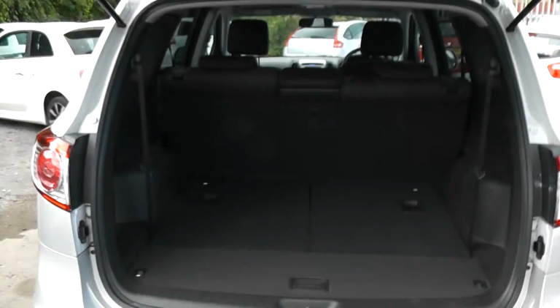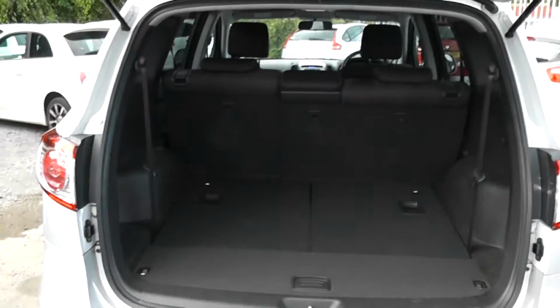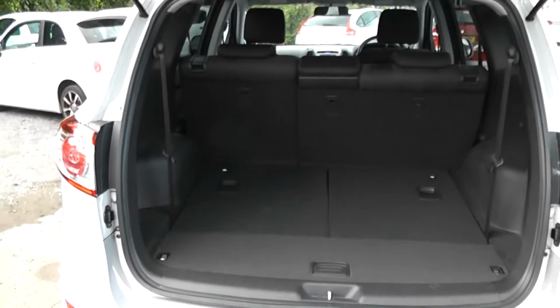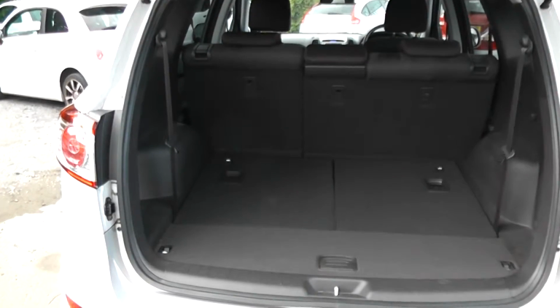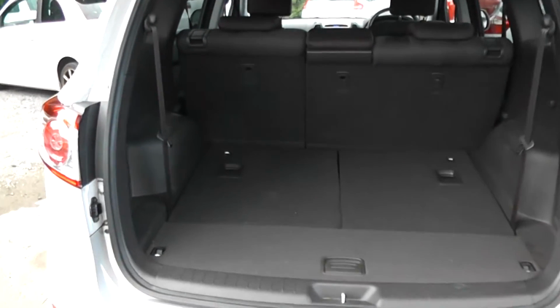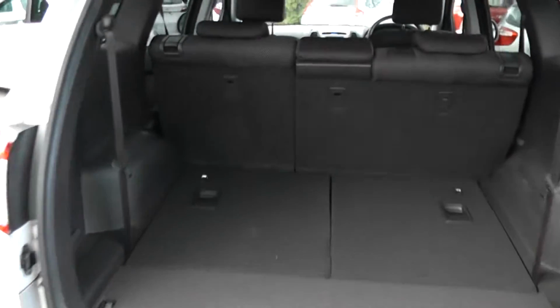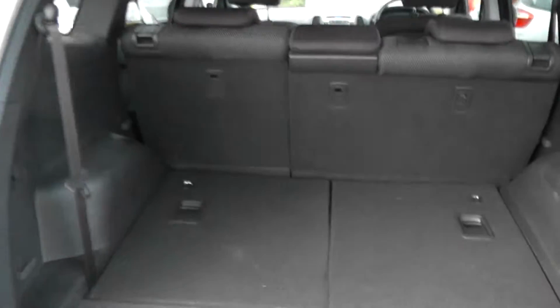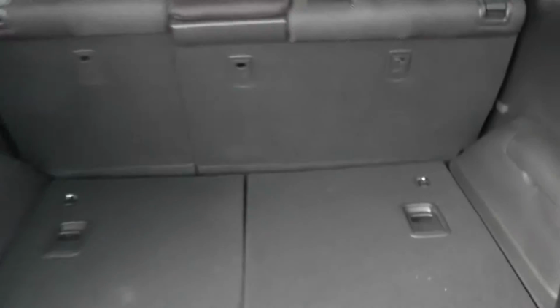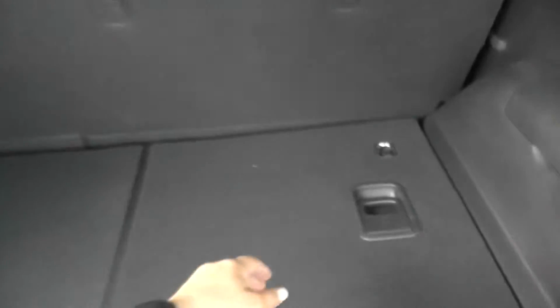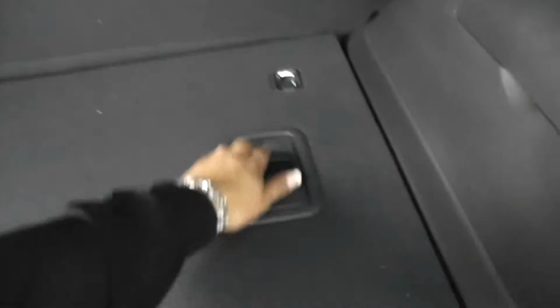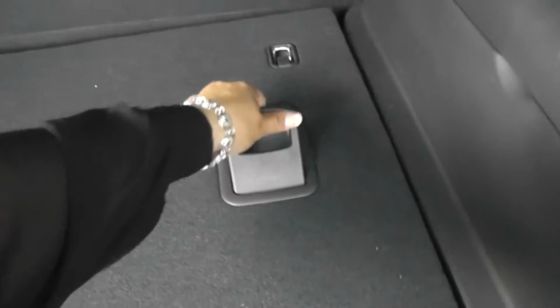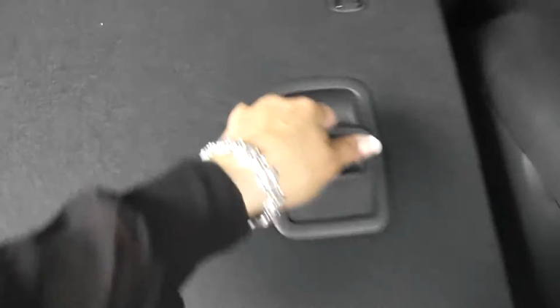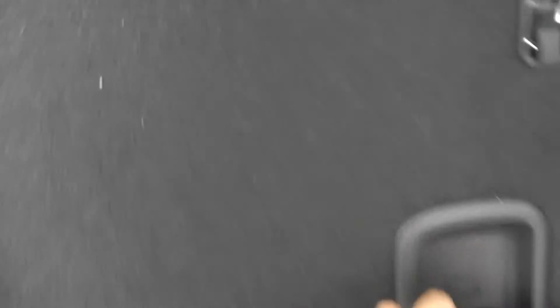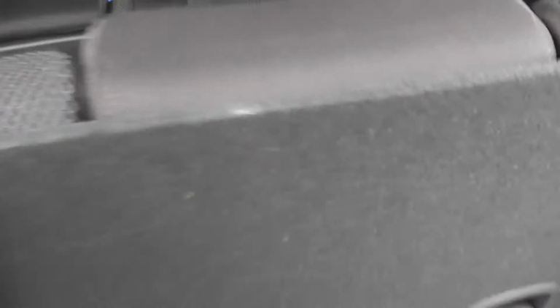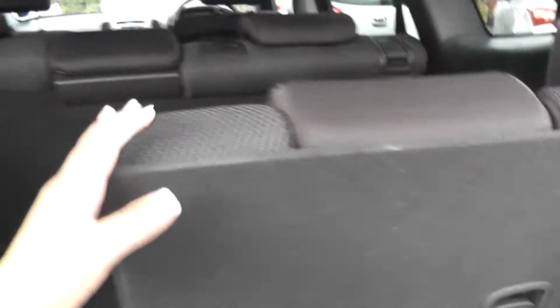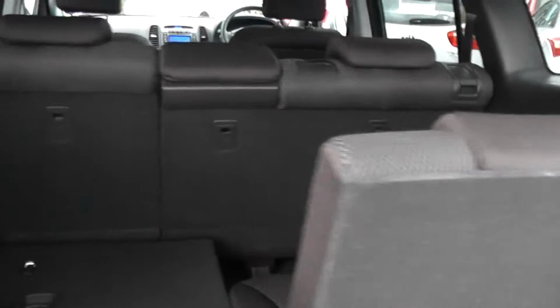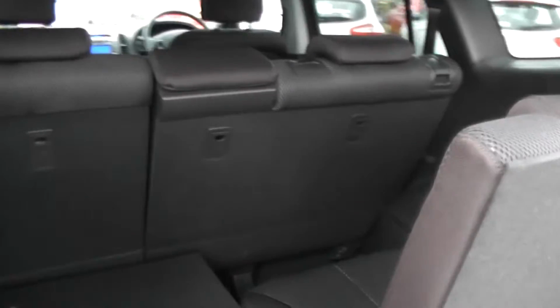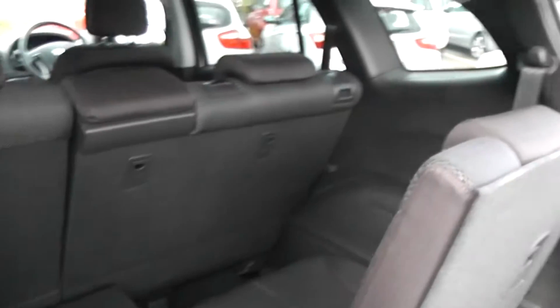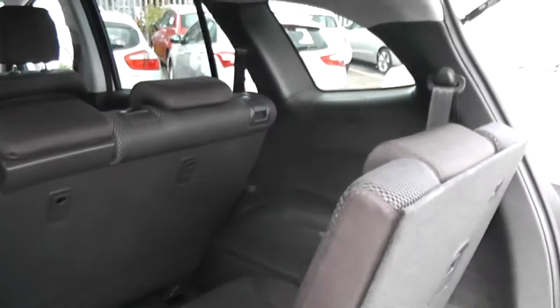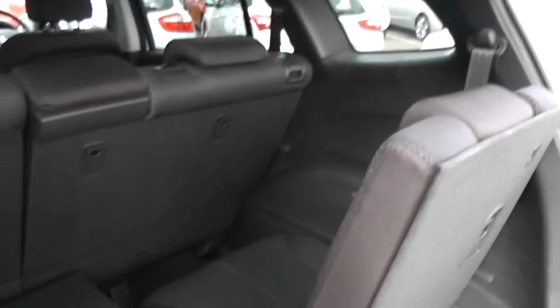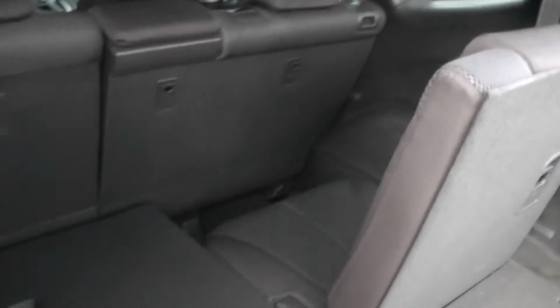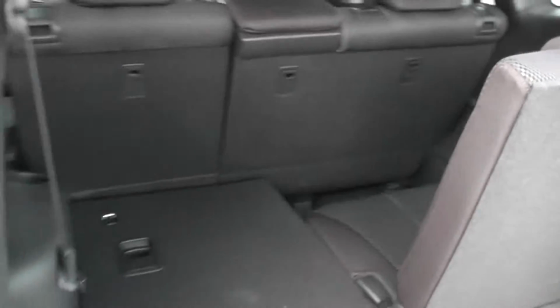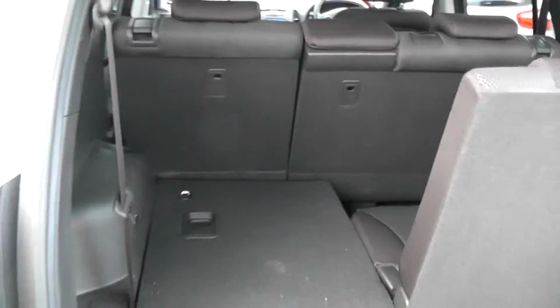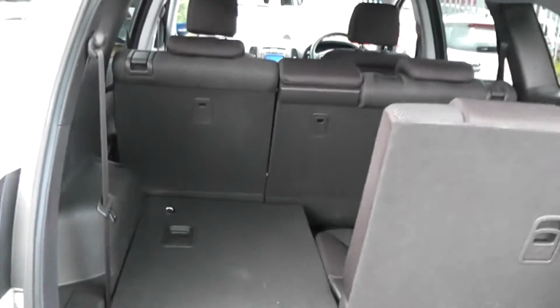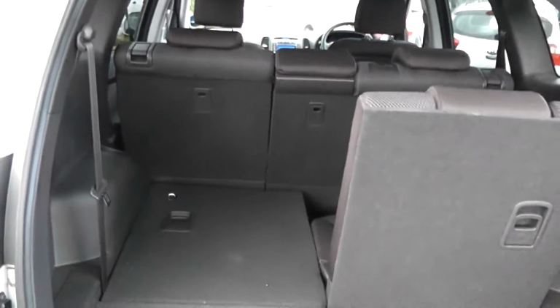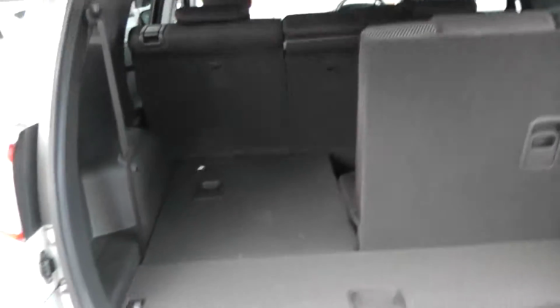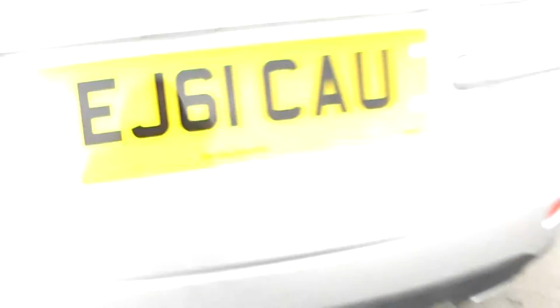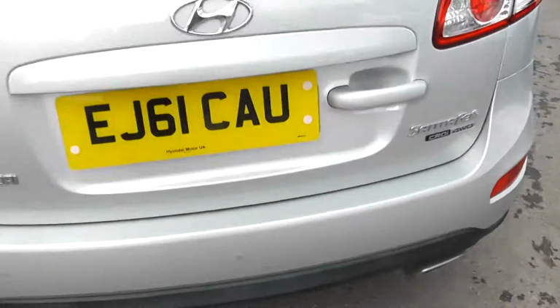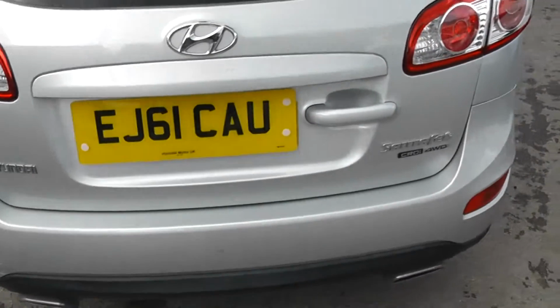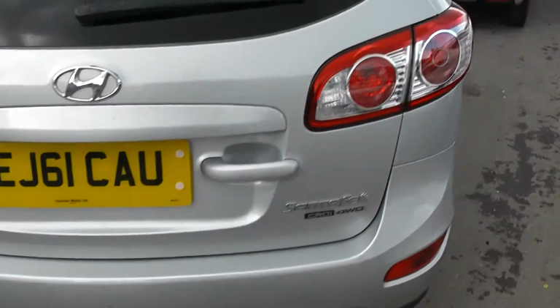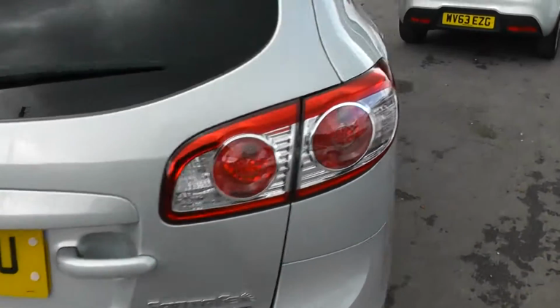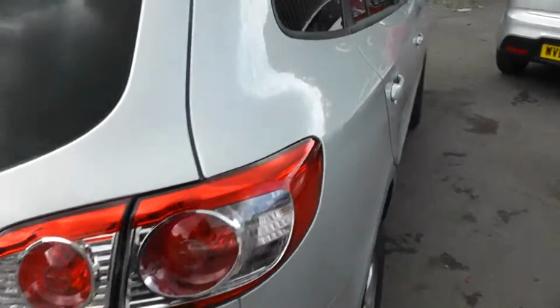The car features a large spacious boot. It also has two seats in the rear that you can pull up. This is a five door.